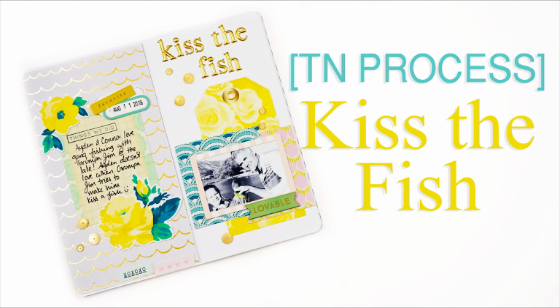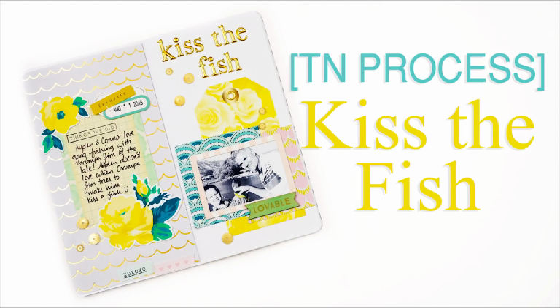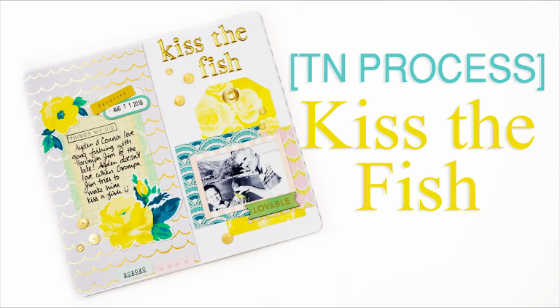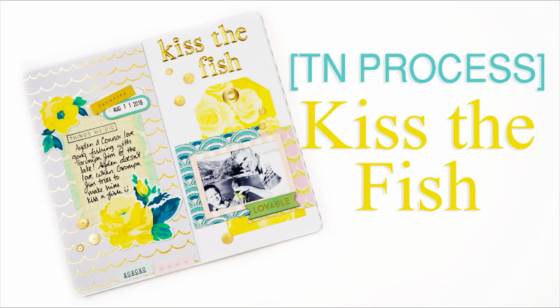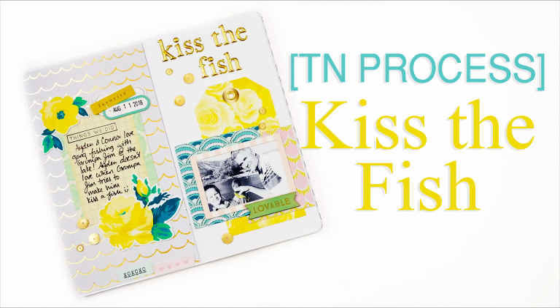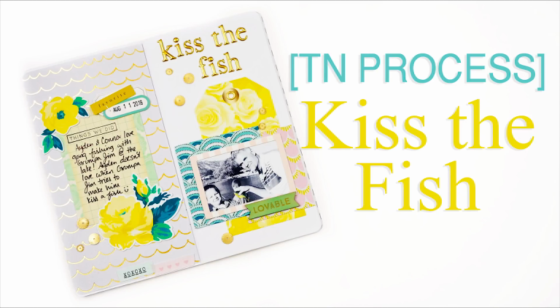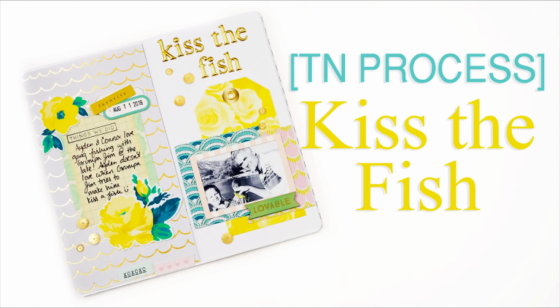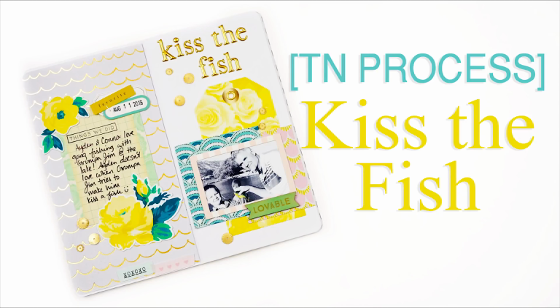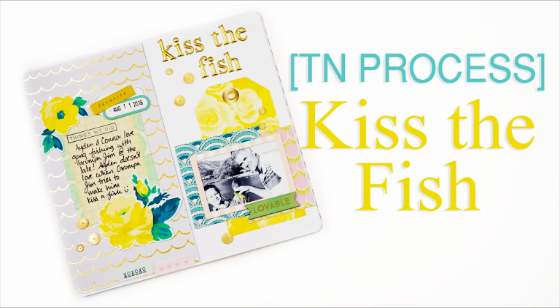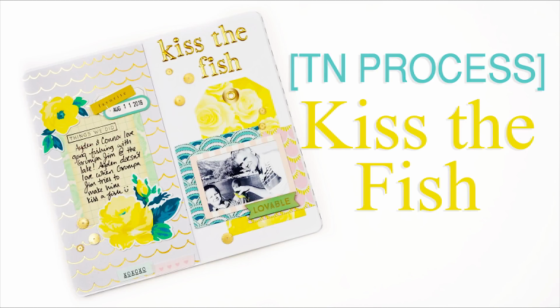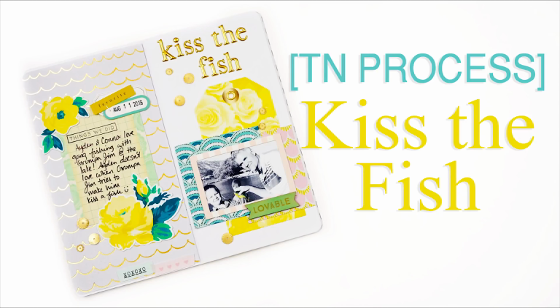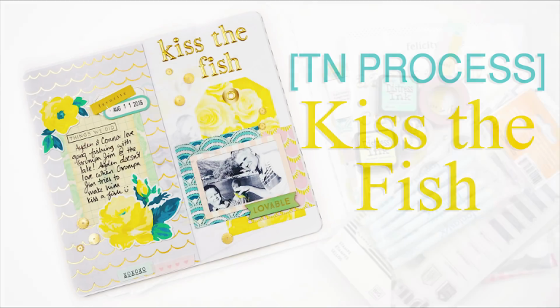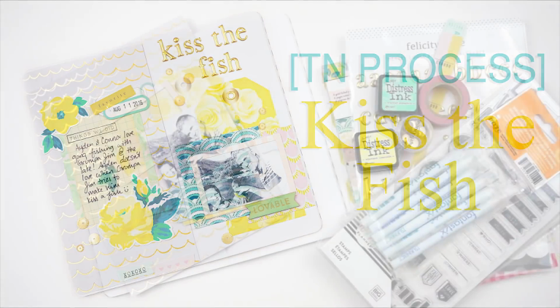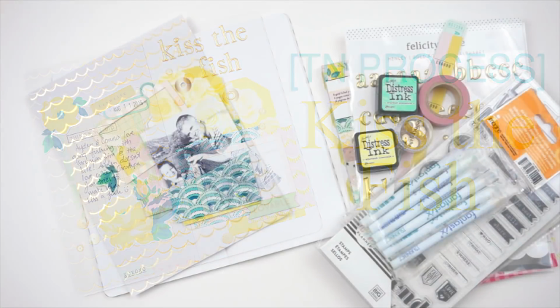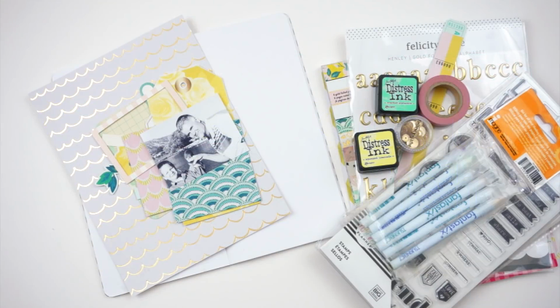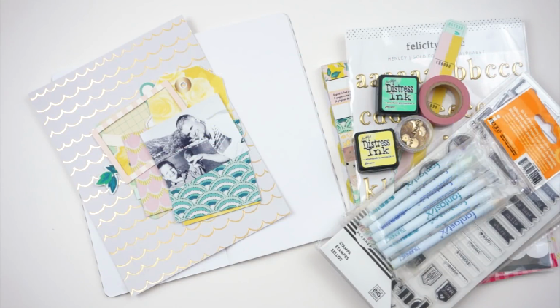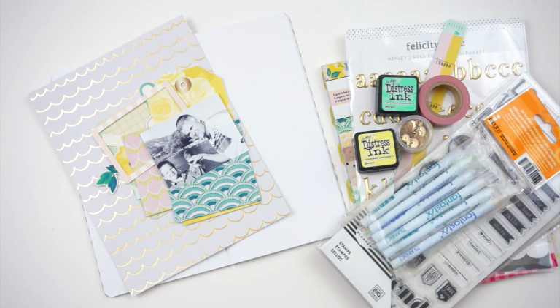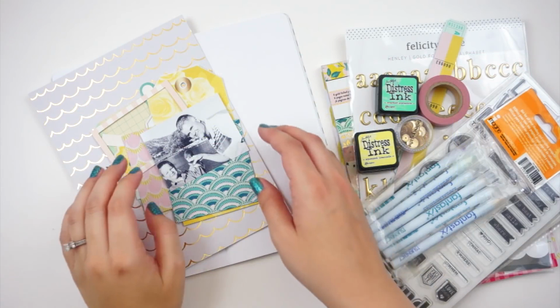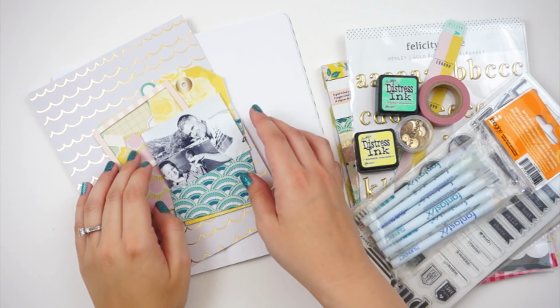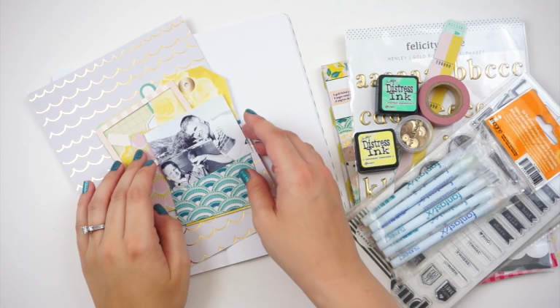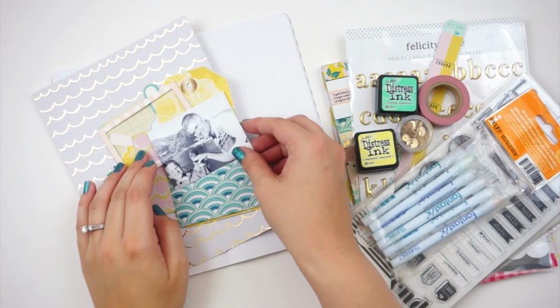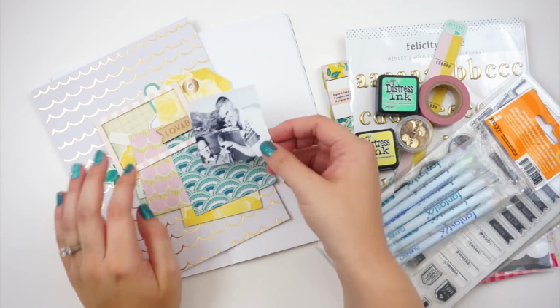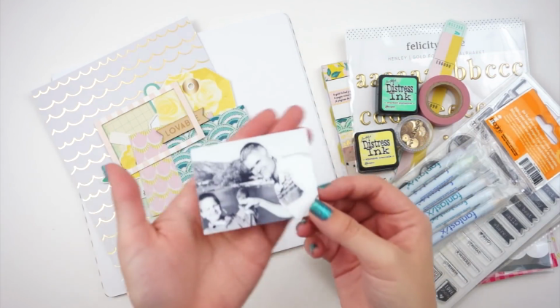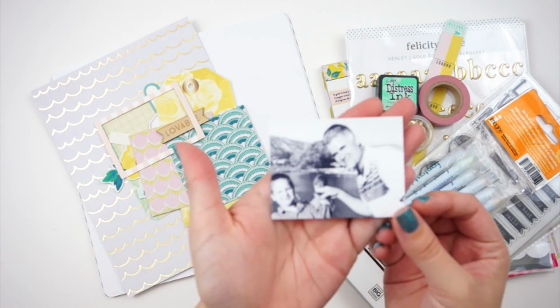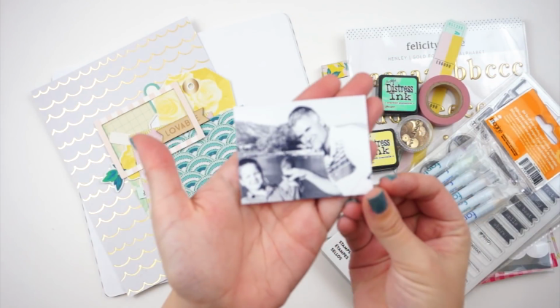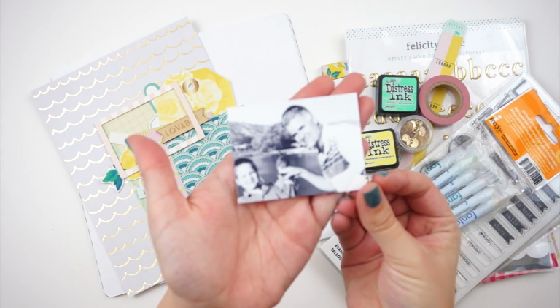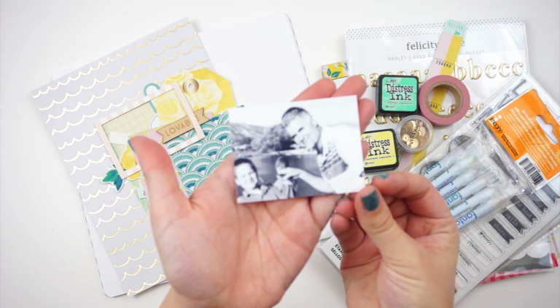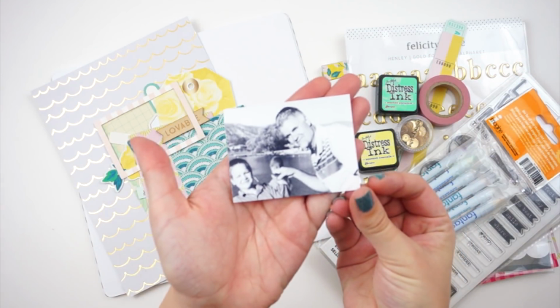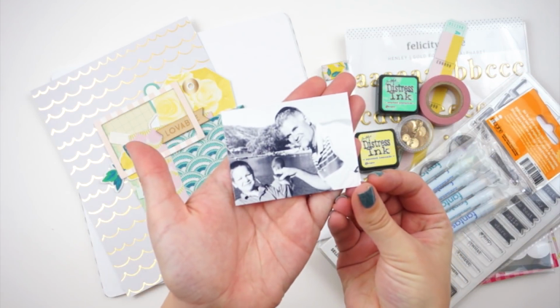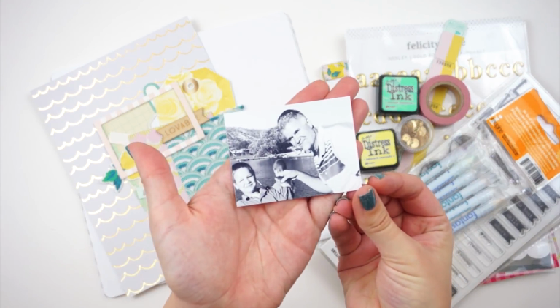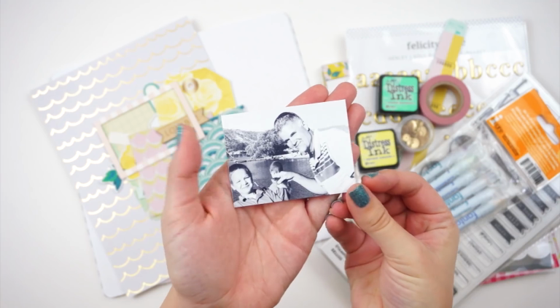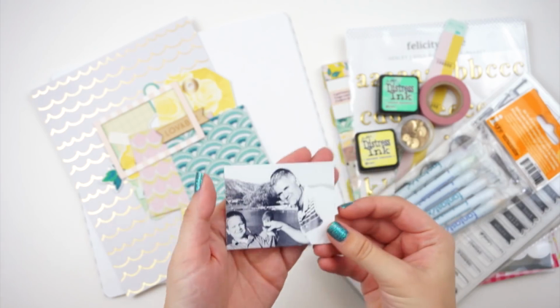Hello everyone, it's Lindsay and I'm back with another Traveler's Notebook process for you guys. You guys were super supportive and had a great response to the last one, so we're going to continue with these for a little bit.